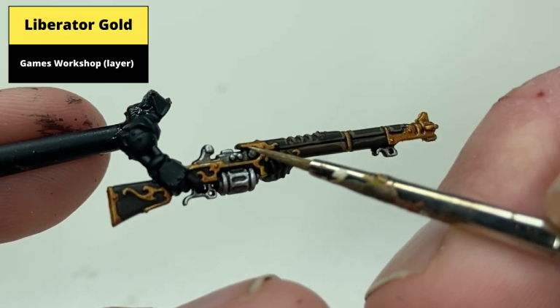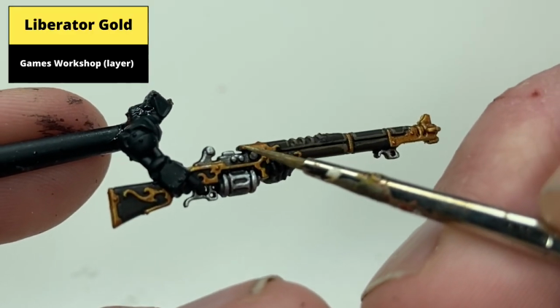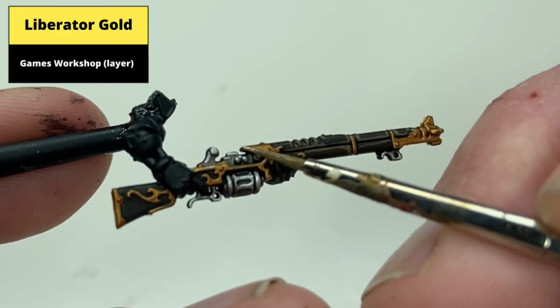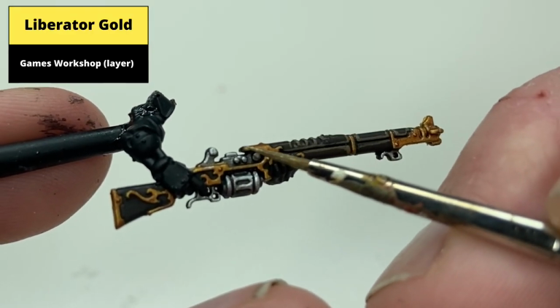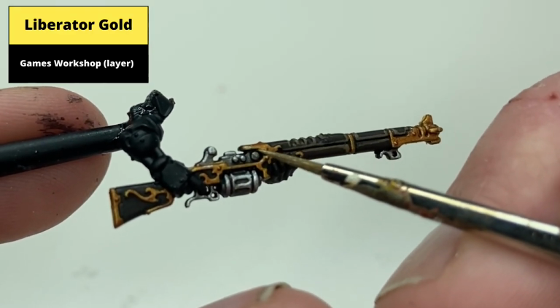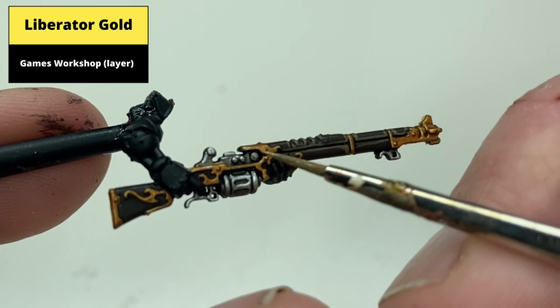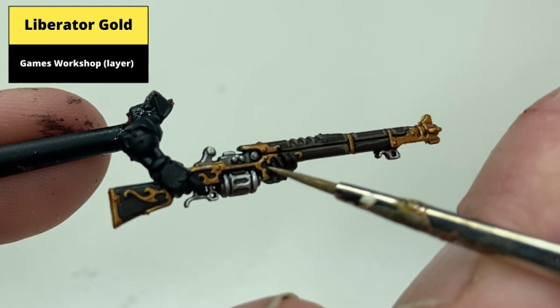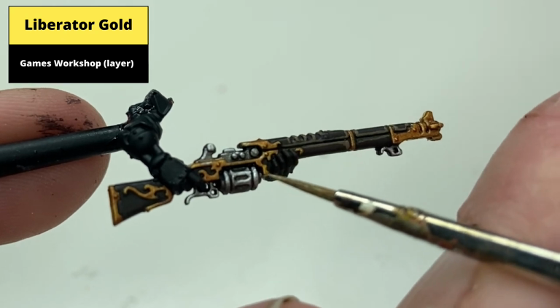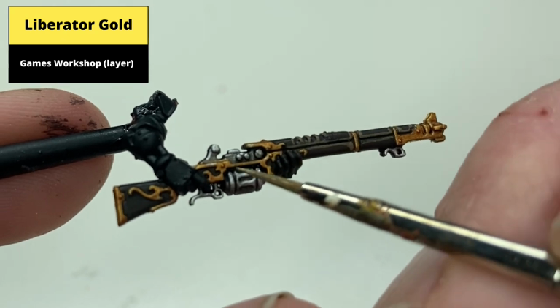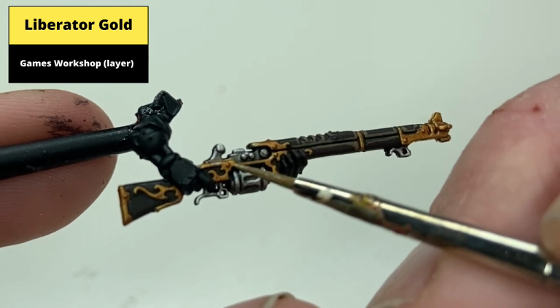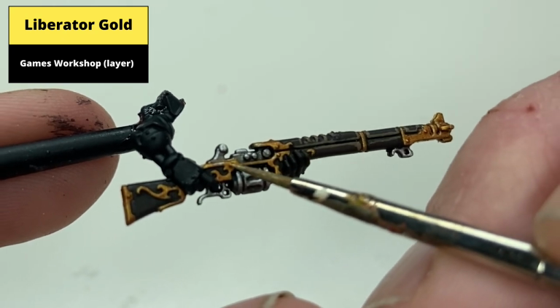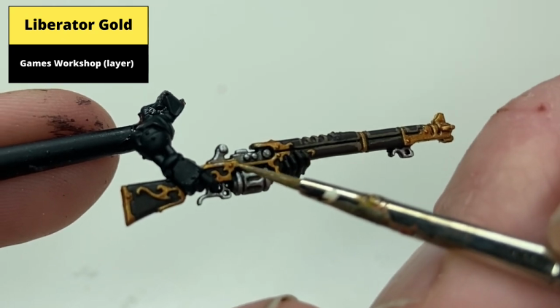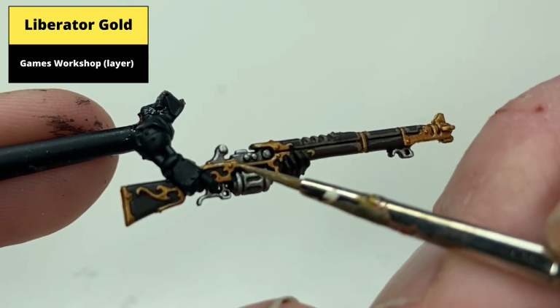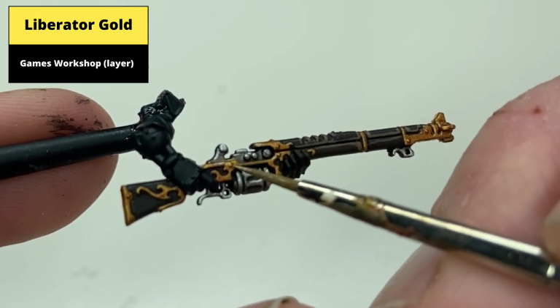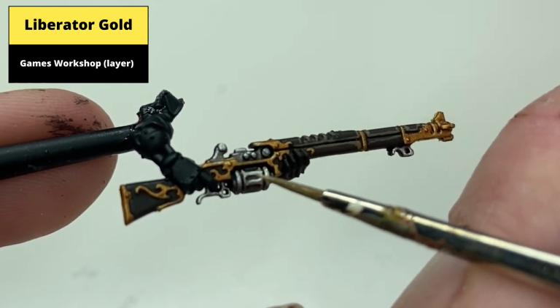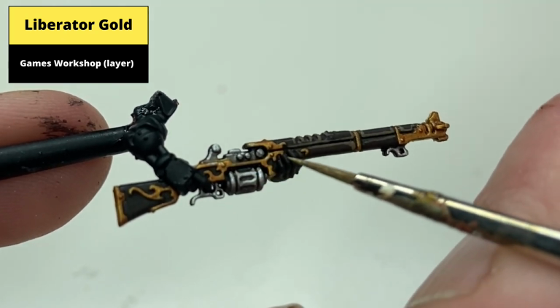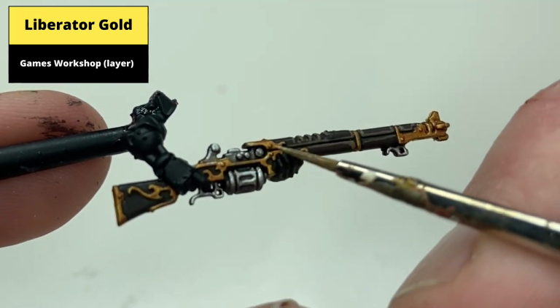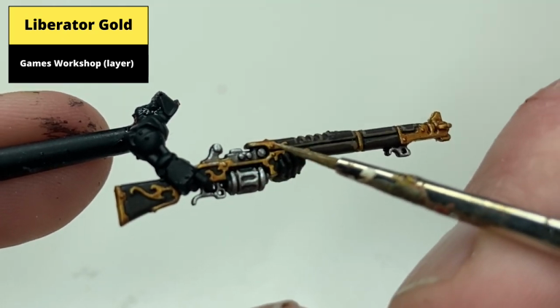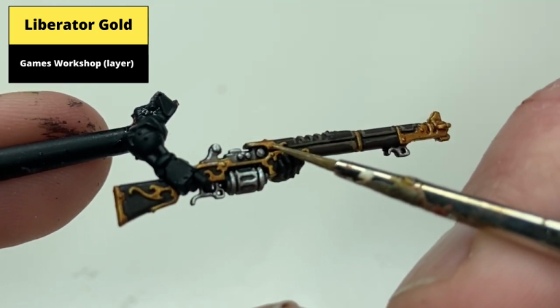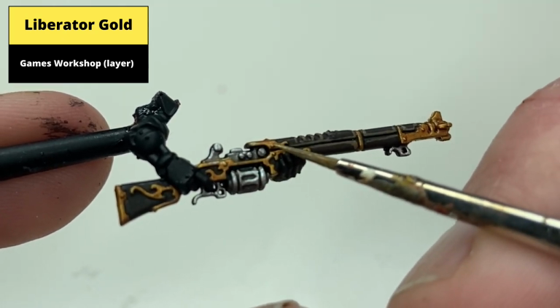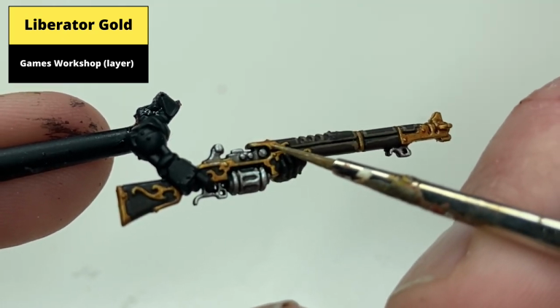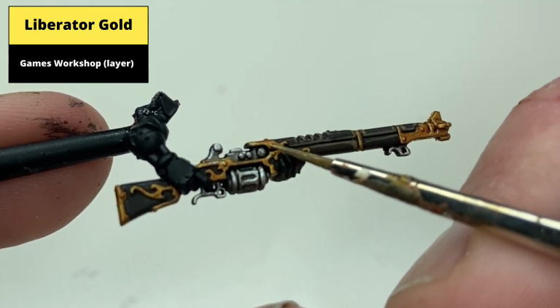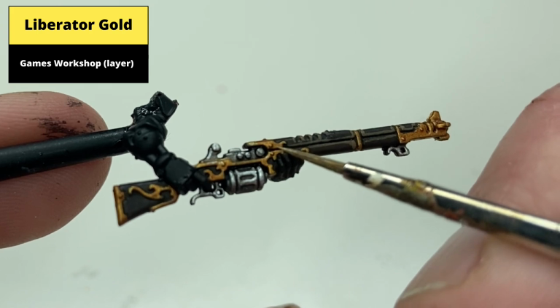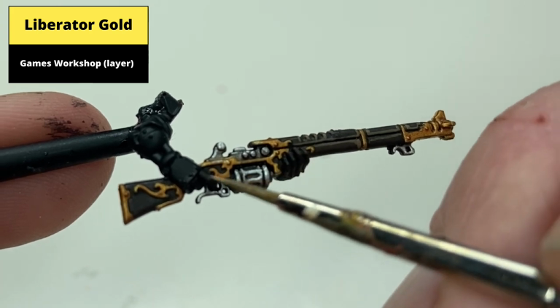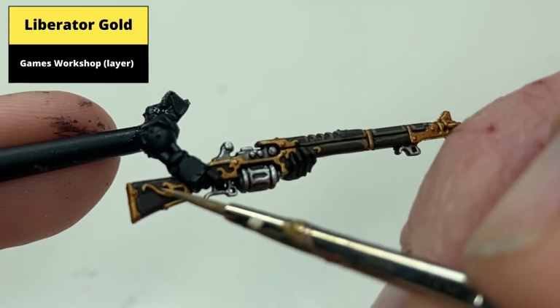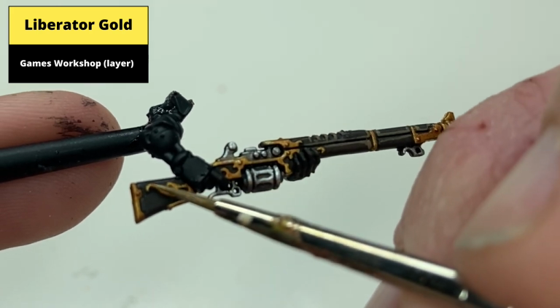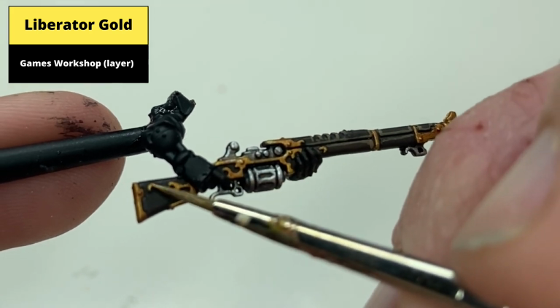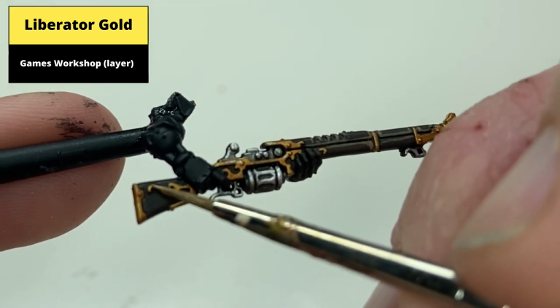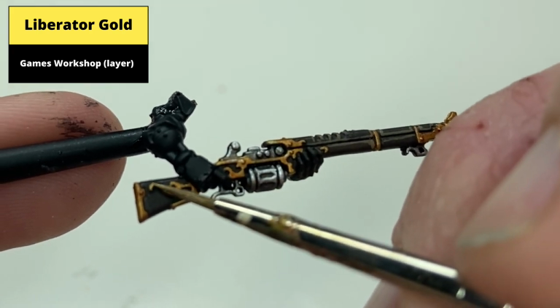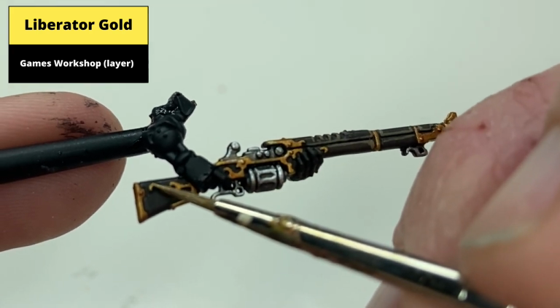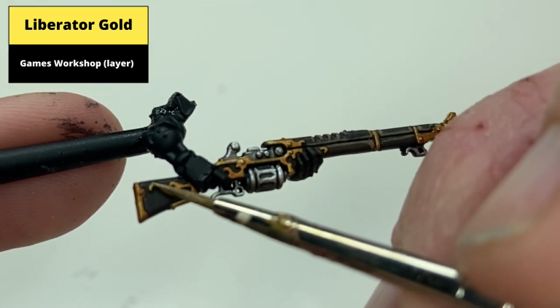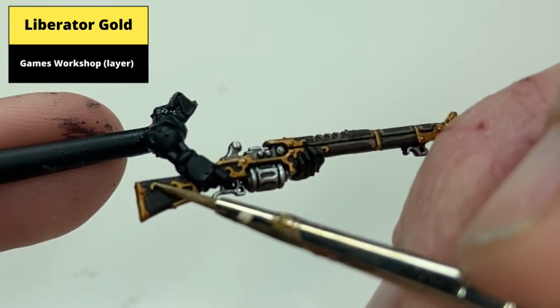Edge highlight the gold areas with Liberator Gold, particularly paying attention to the edges of the designs and the rivets that are pronounced from the gold areas.